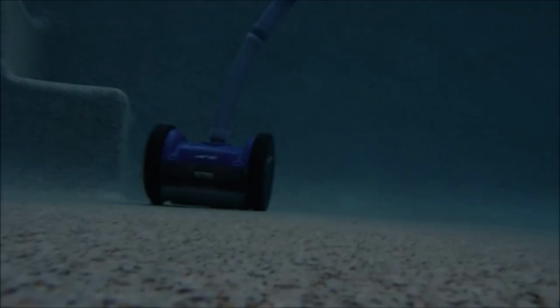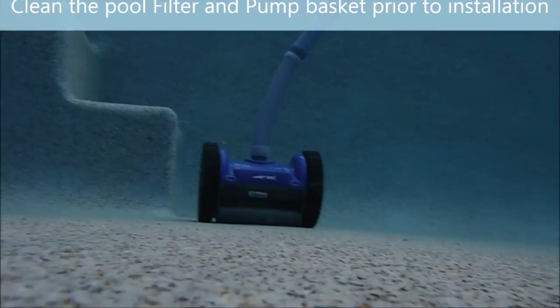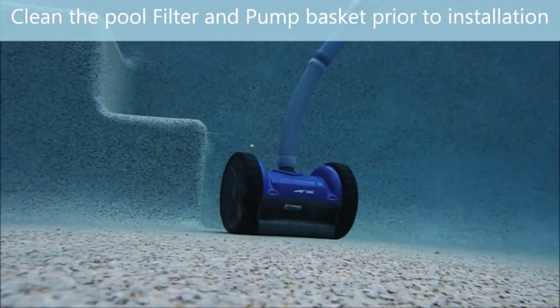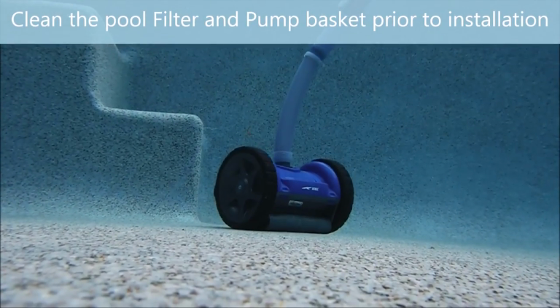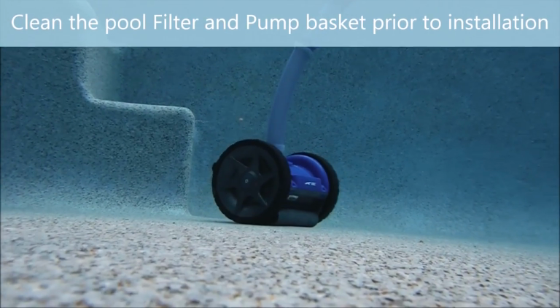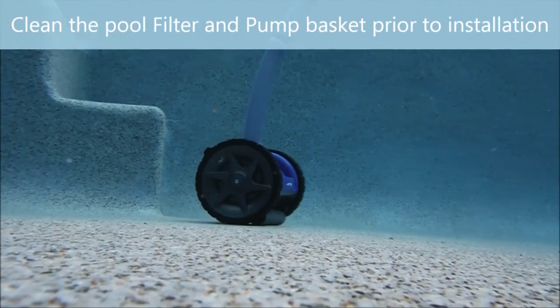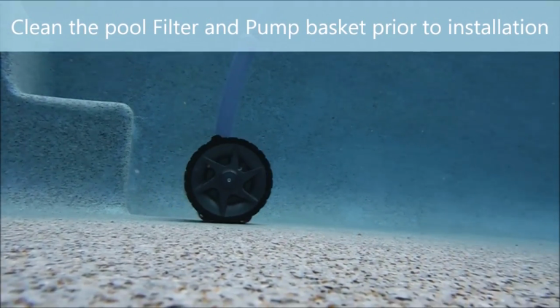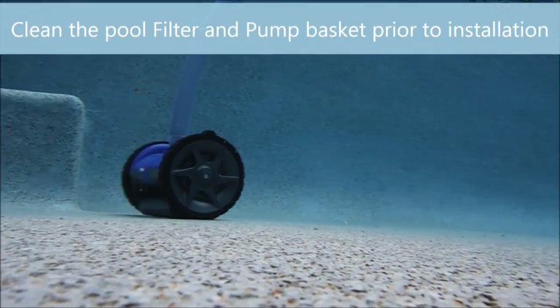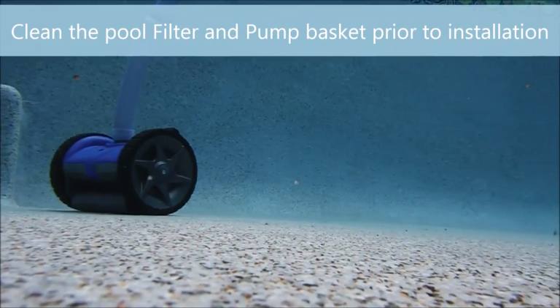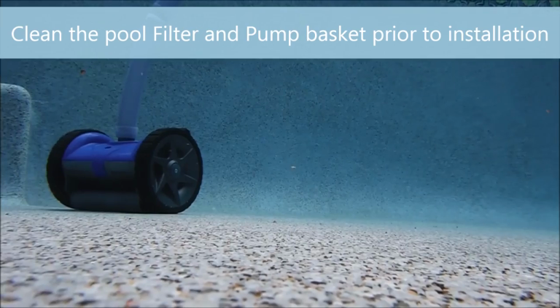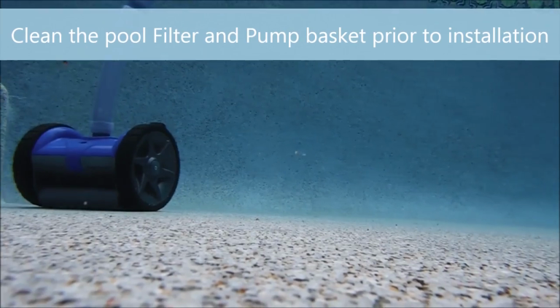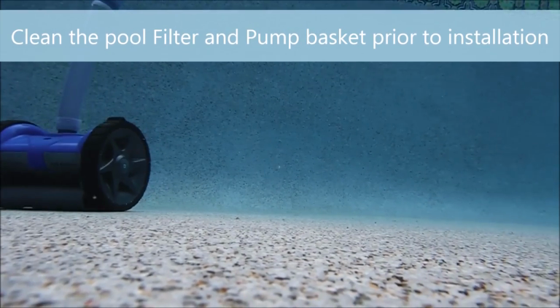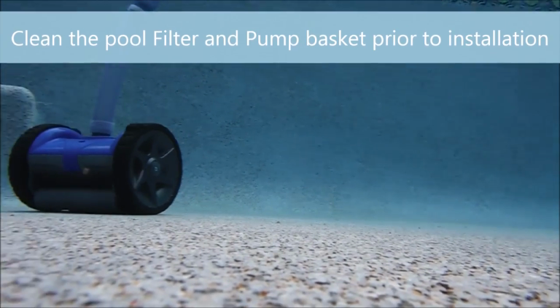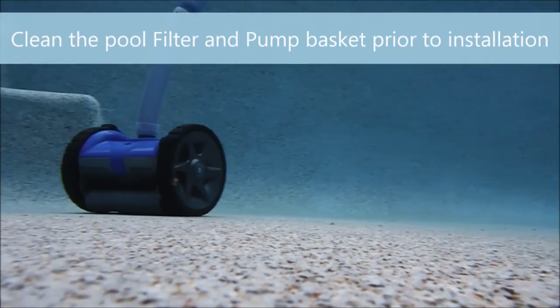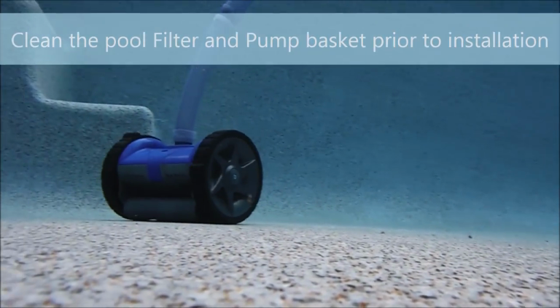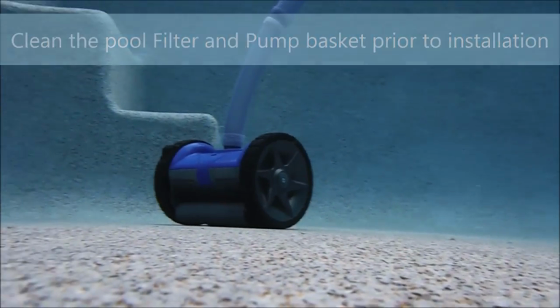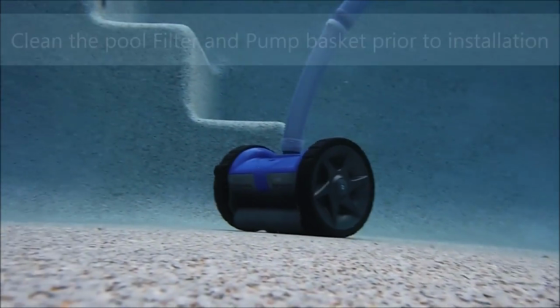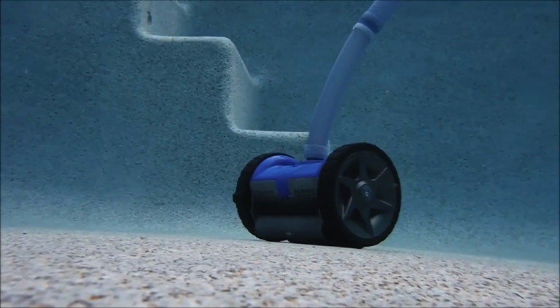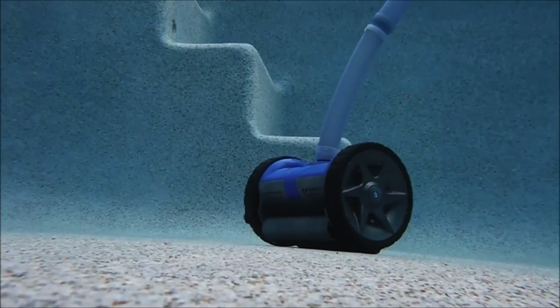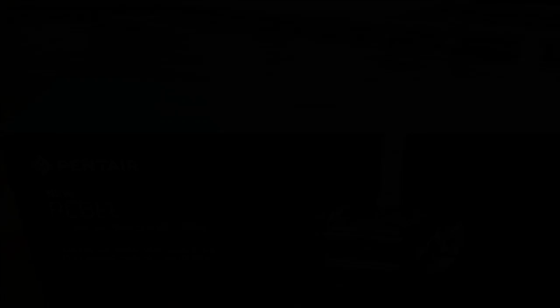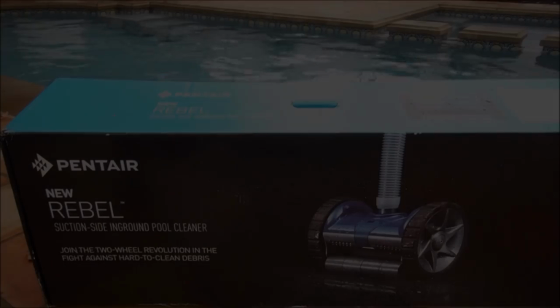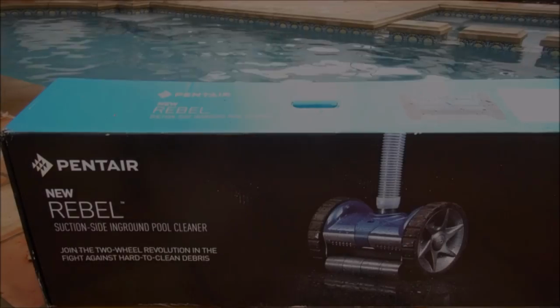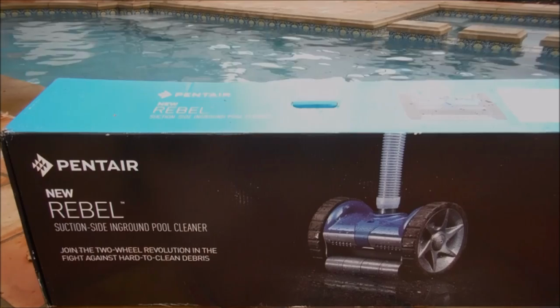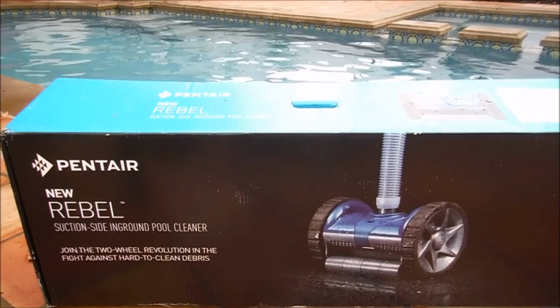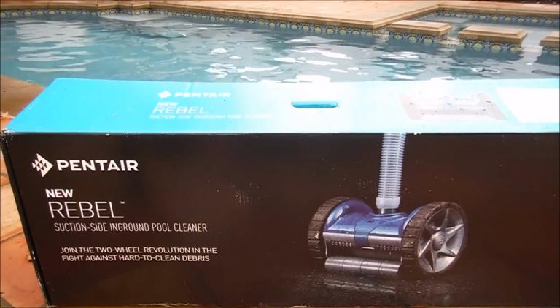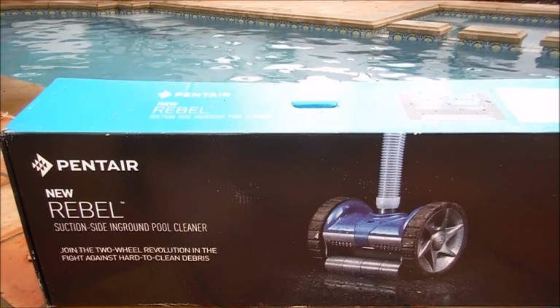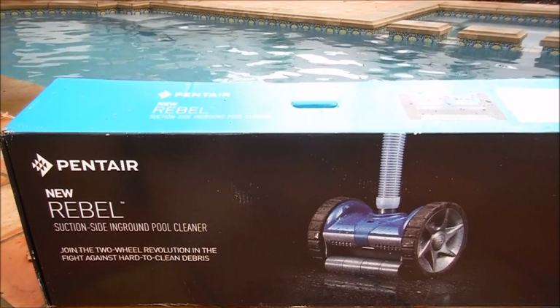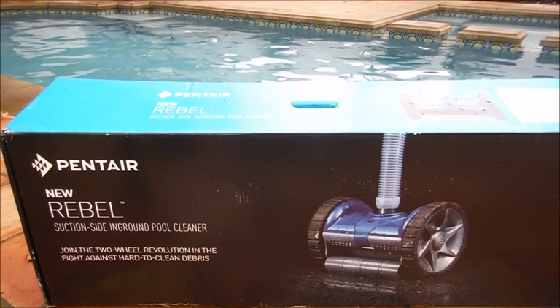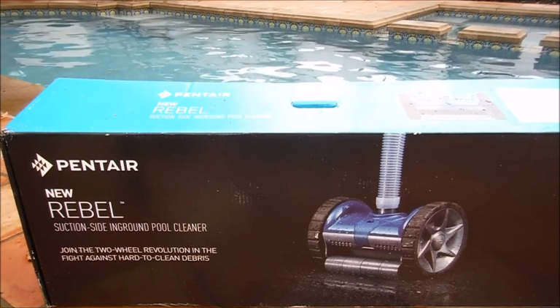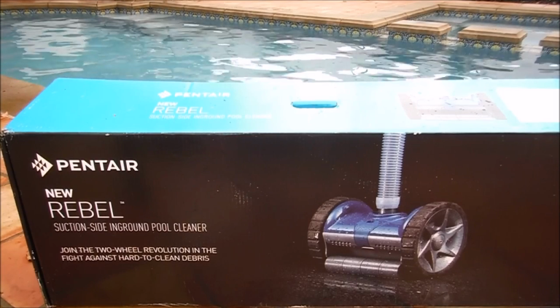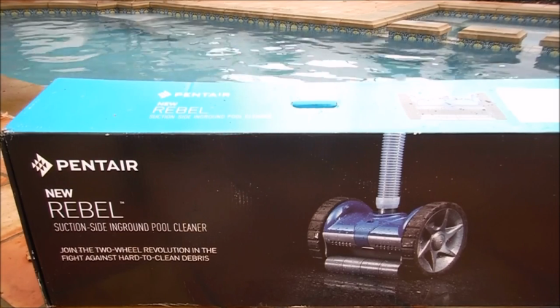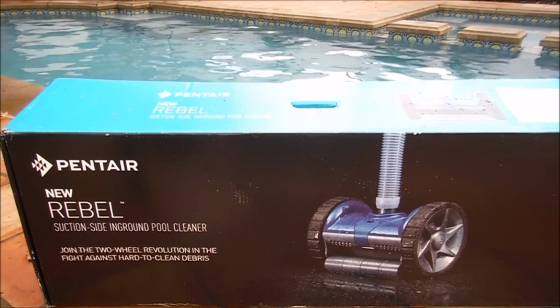To ensure the Rebel Cleaner has the proper suction once installed, make sure that the filter has been cleaned and the pump basket is free of any debris. I'm going to go over the installation process of the Pentair Rebel suction side cleaner.